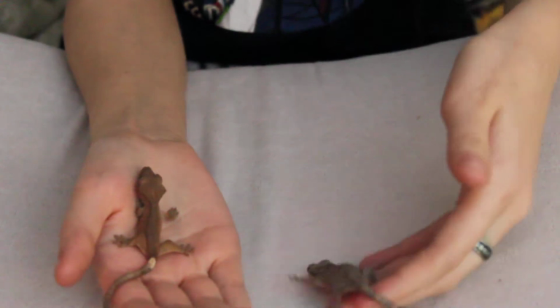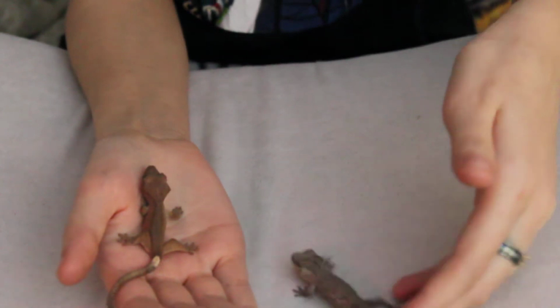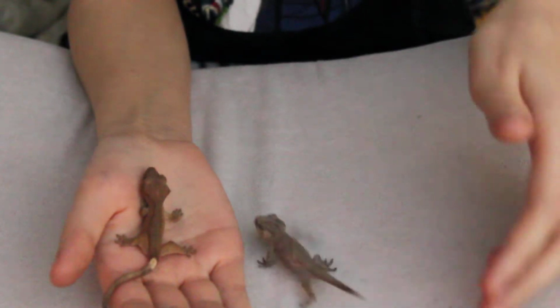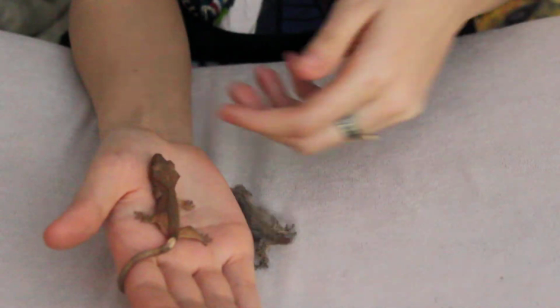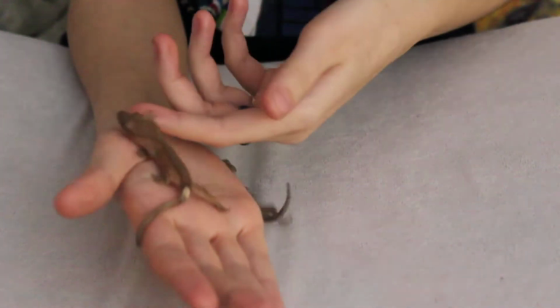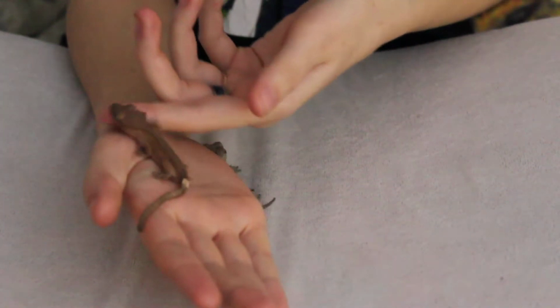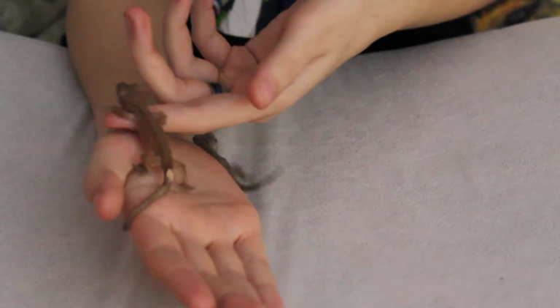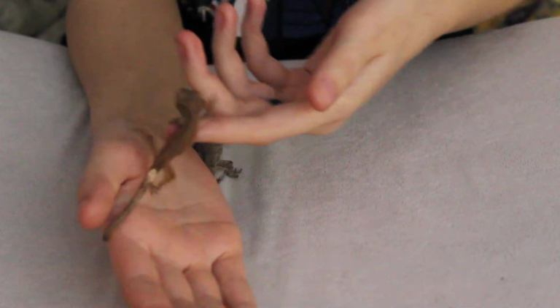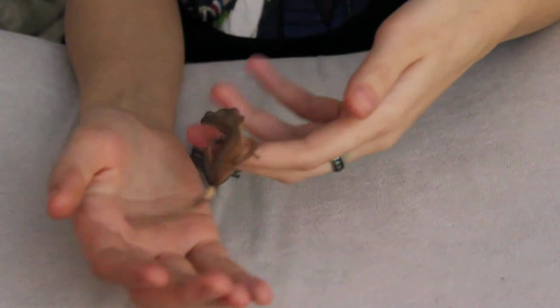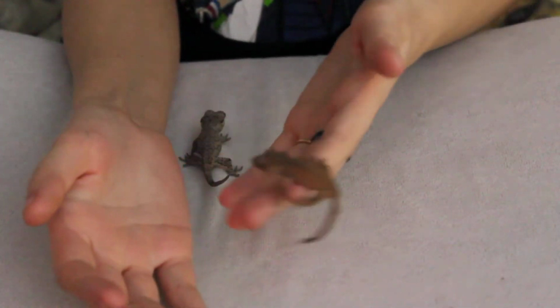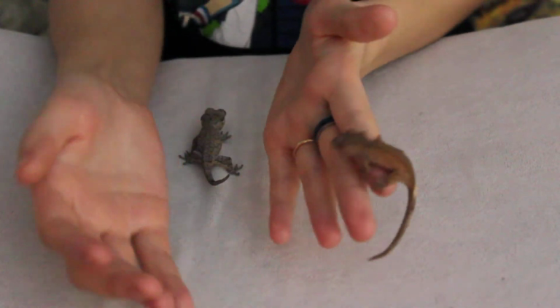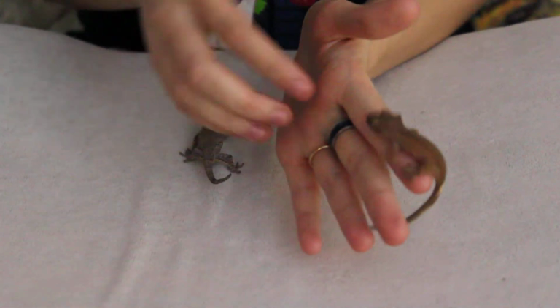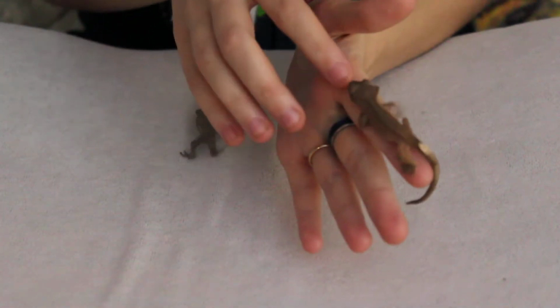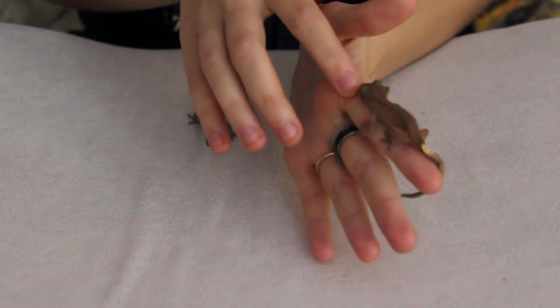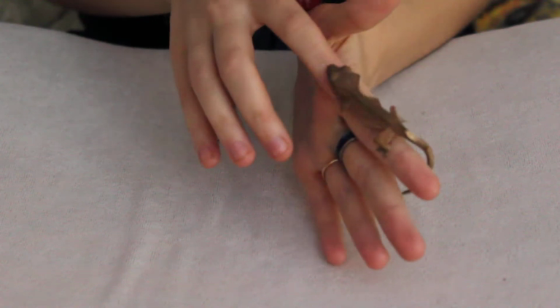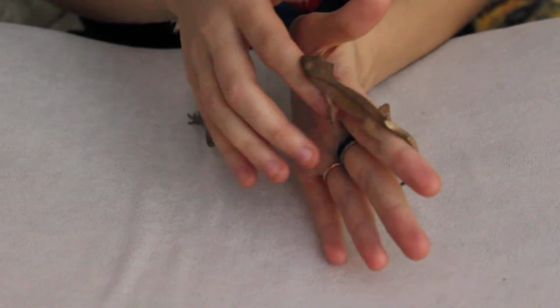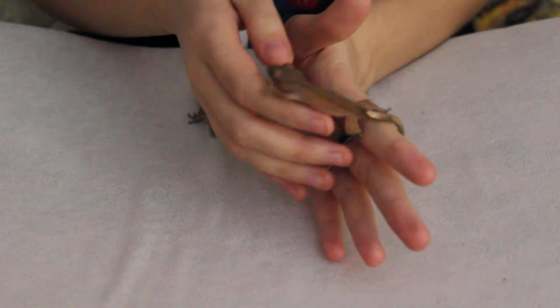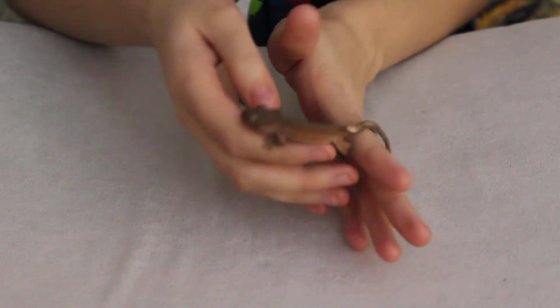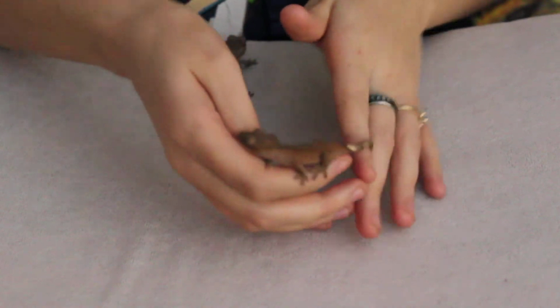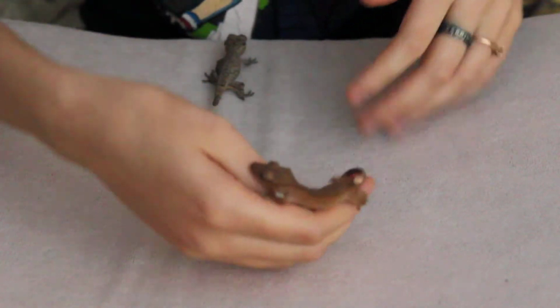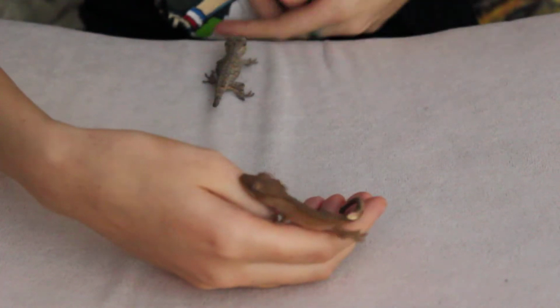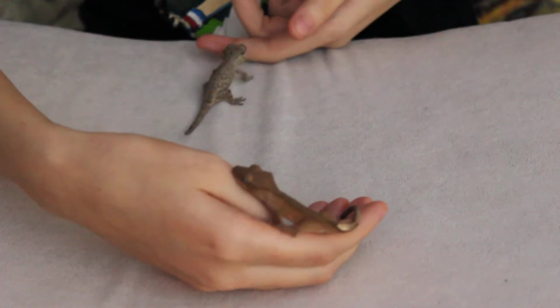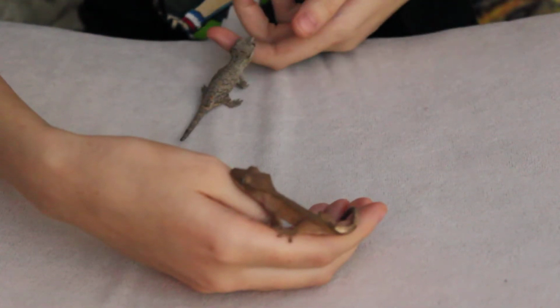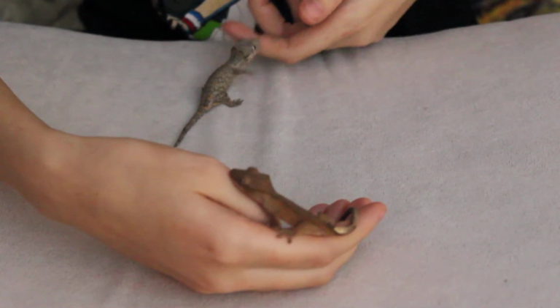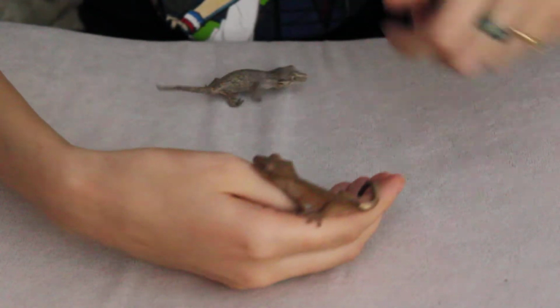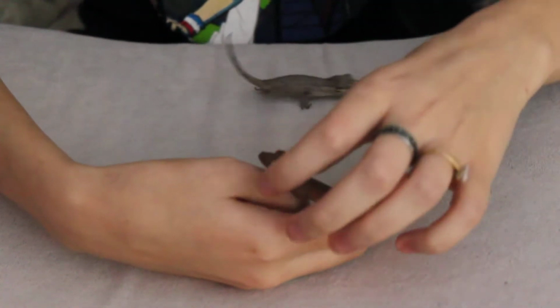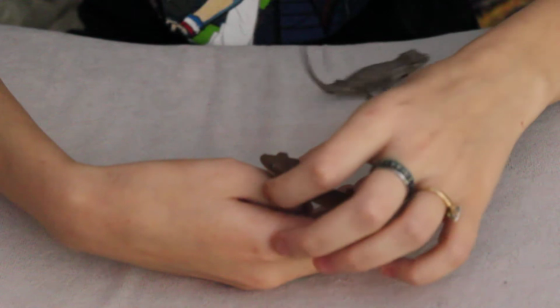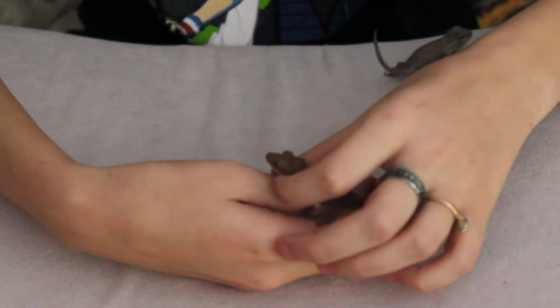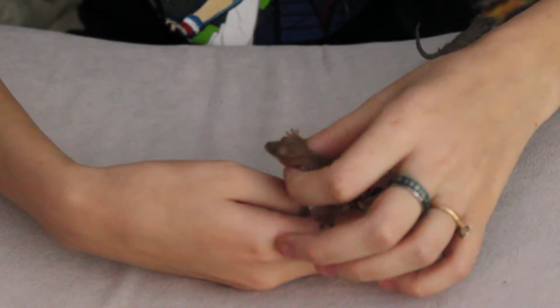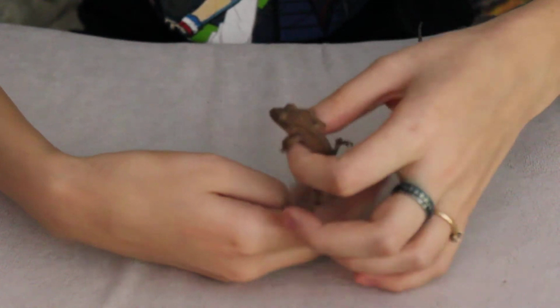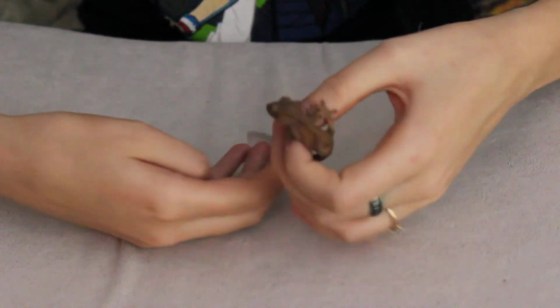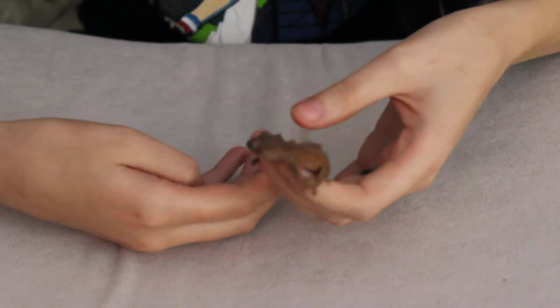Just put him down and move the other one around. Let him go wander. Don't let him off the pillow though. Screen and get him.